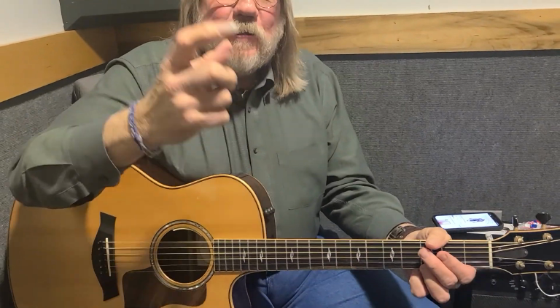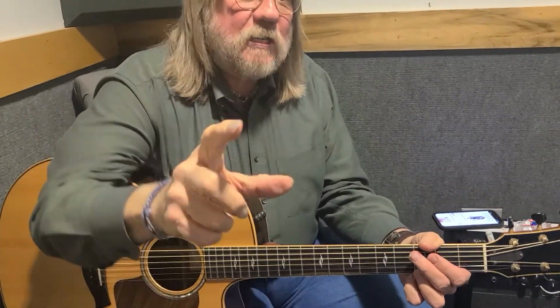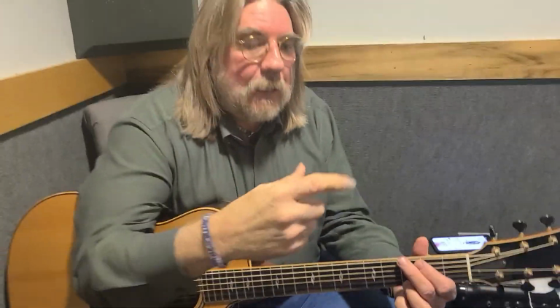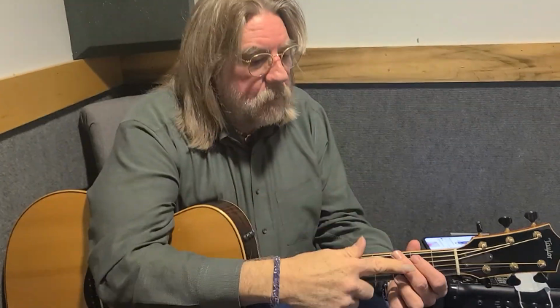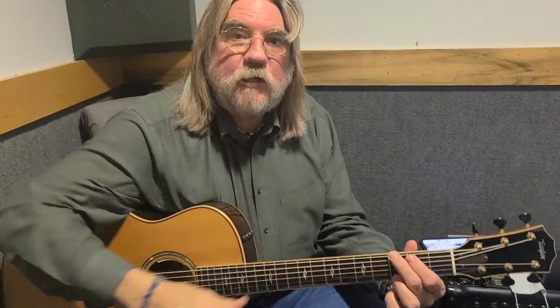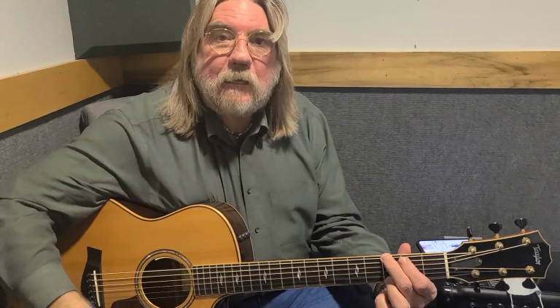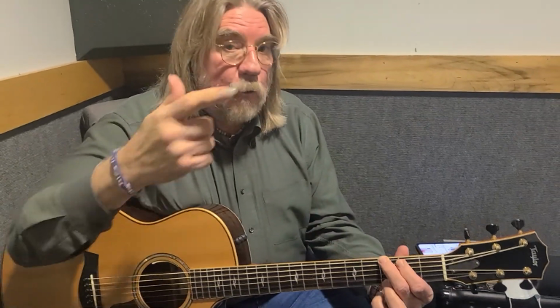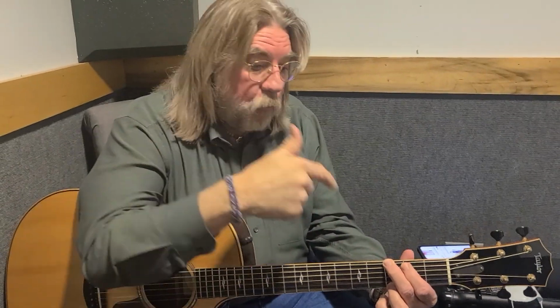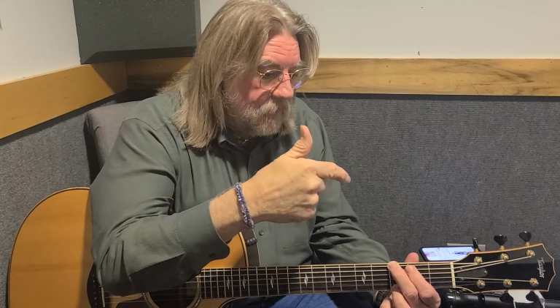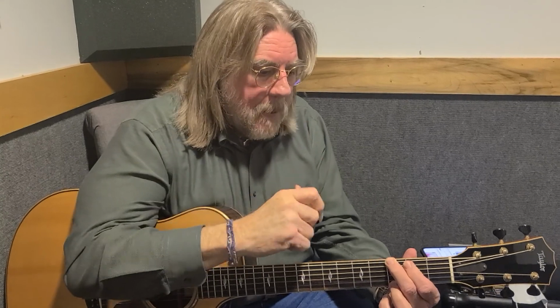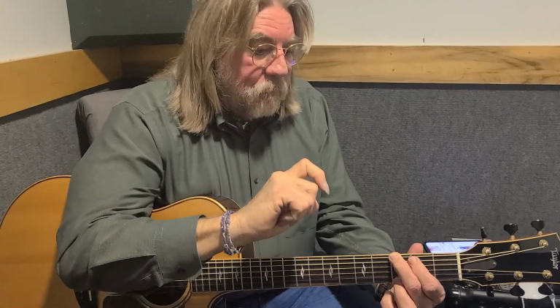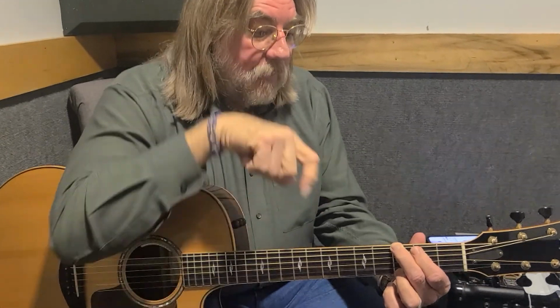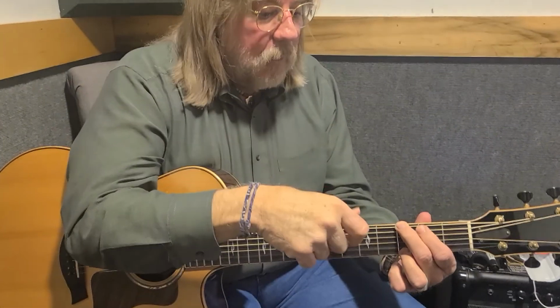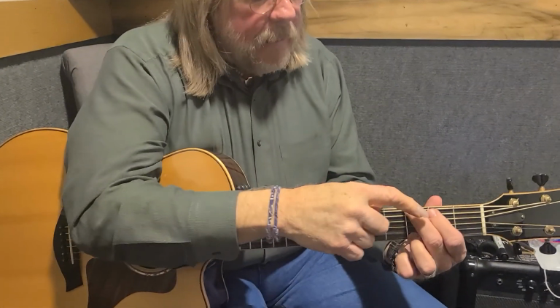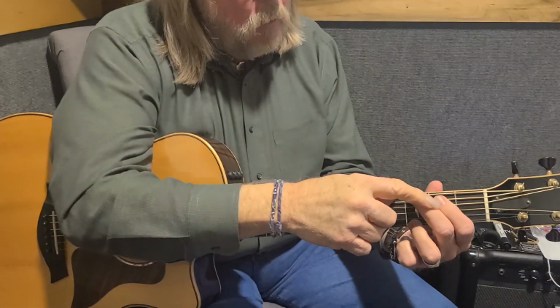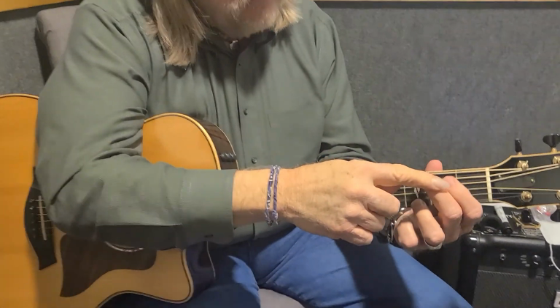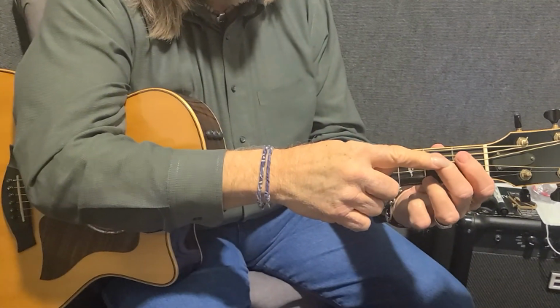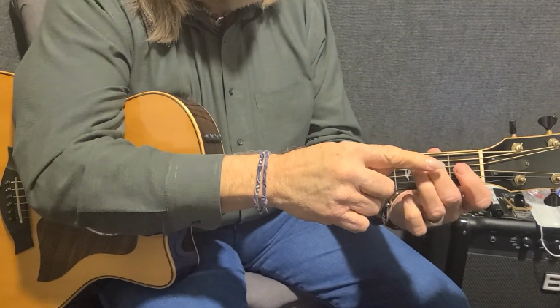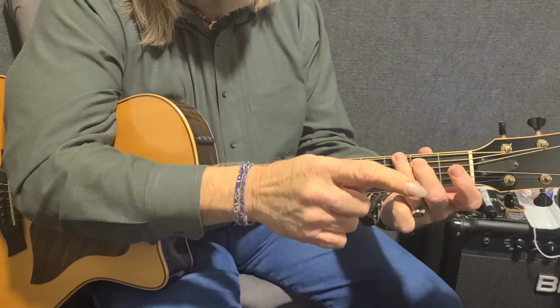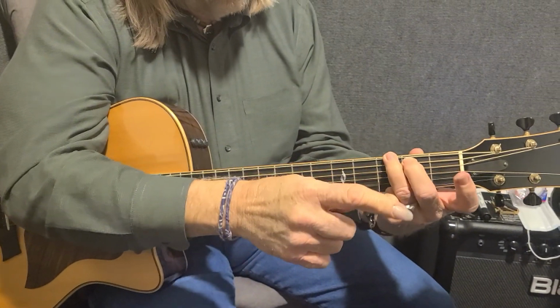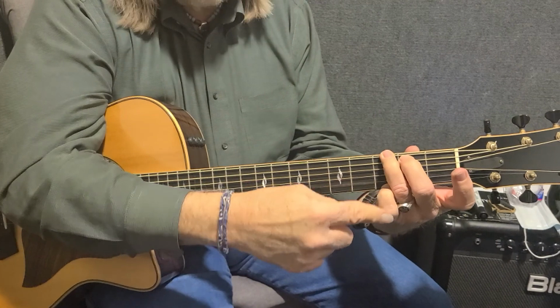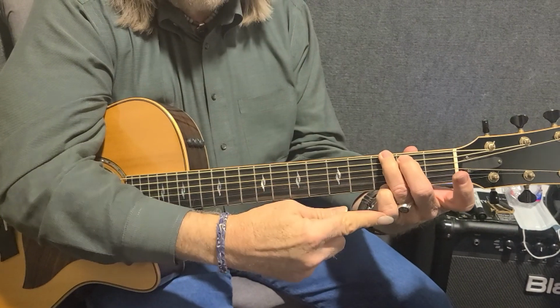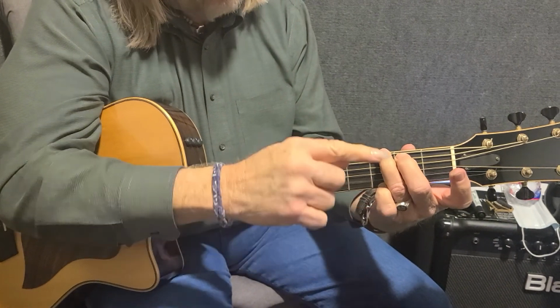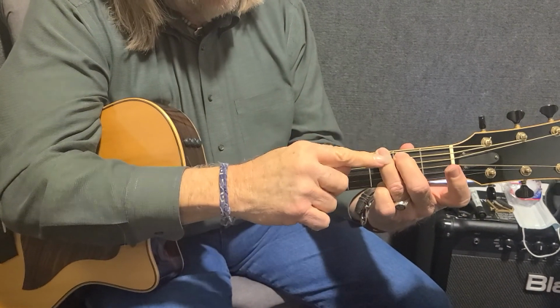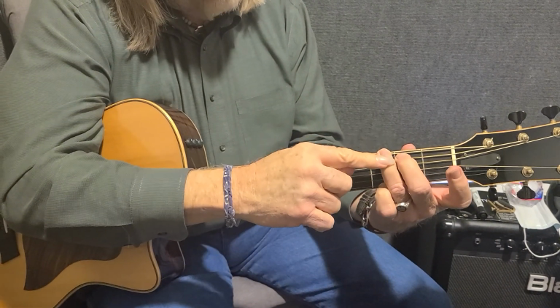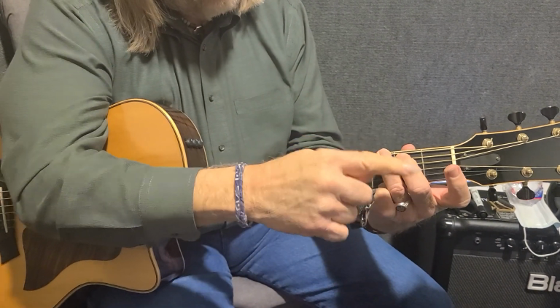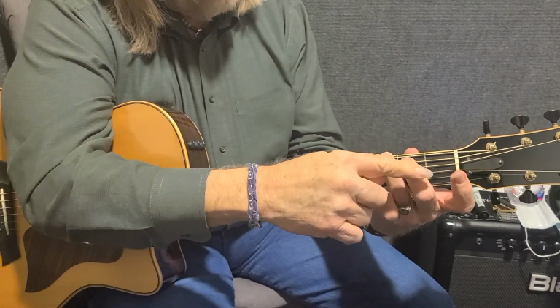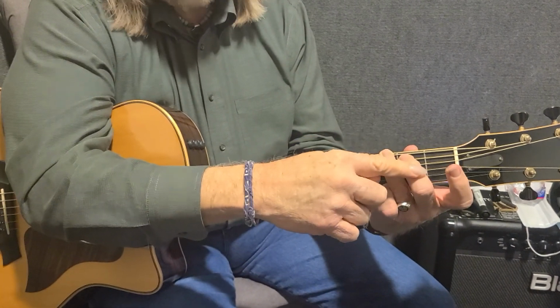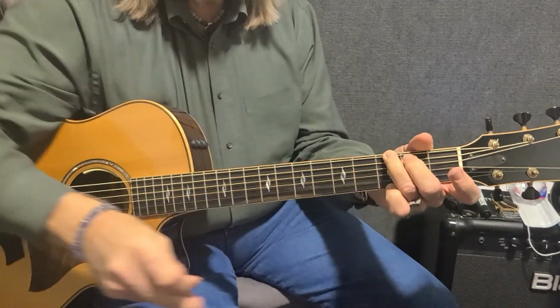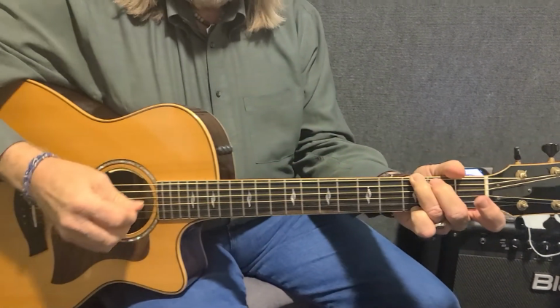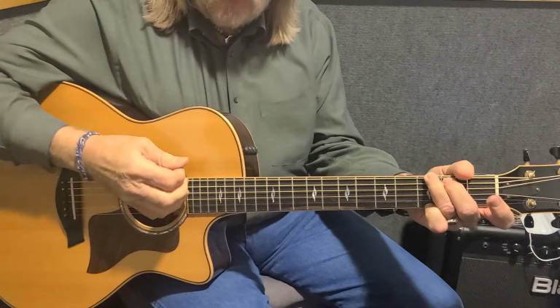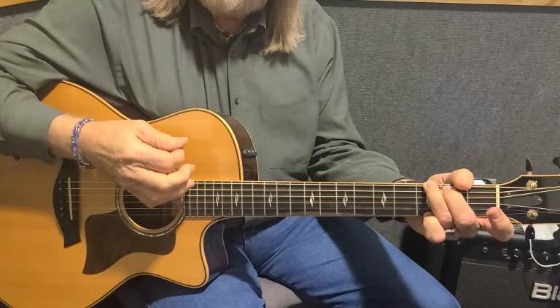So the first thing is a G. We've always played a G like this, but in order to reach this song, we have to do it a little funky. We switch fingers. We're playing with our pinky here, ring finger here, middle finger here. Okay, and we start strumming.